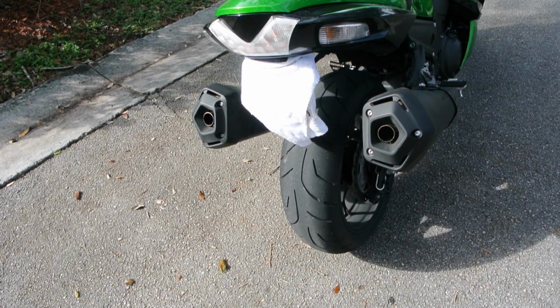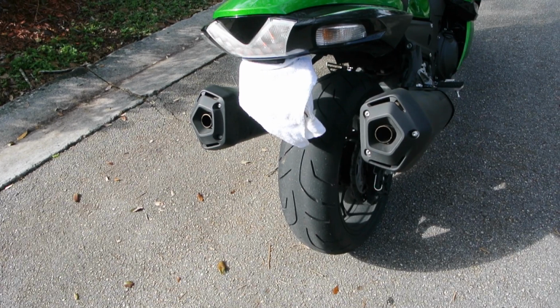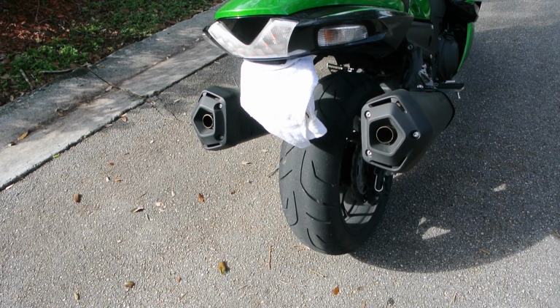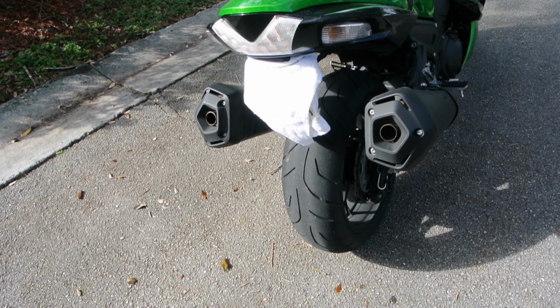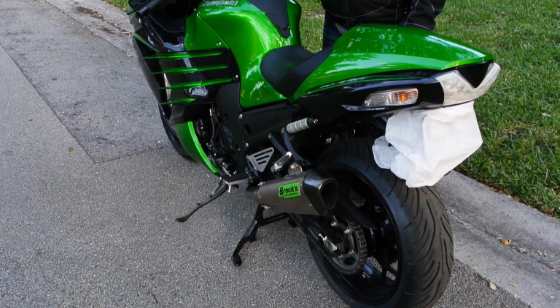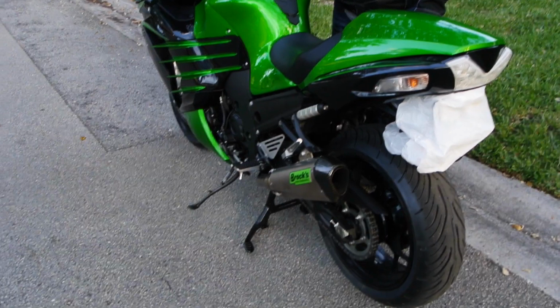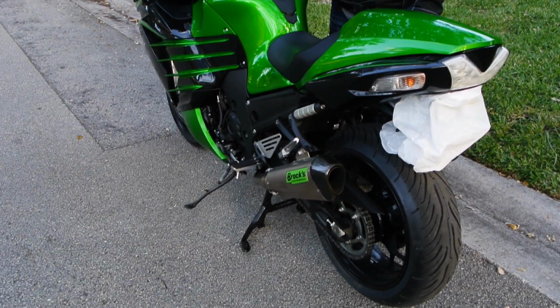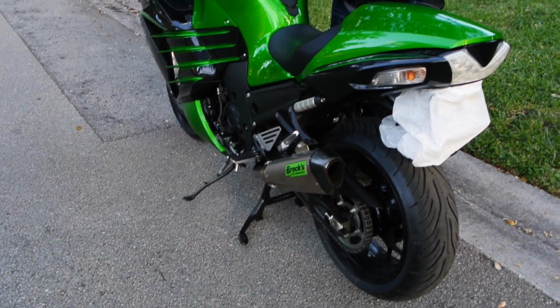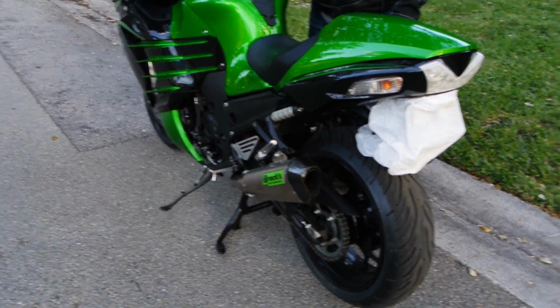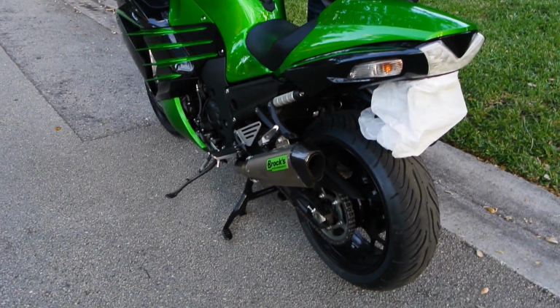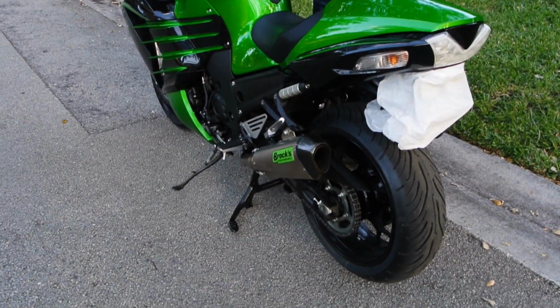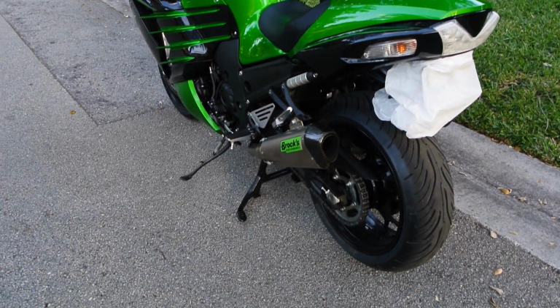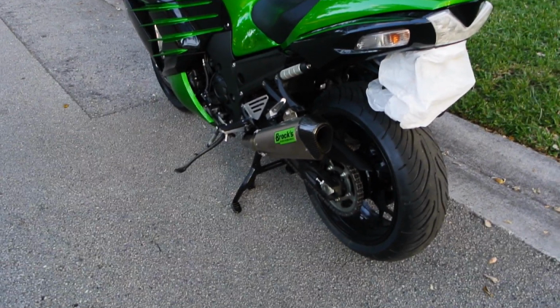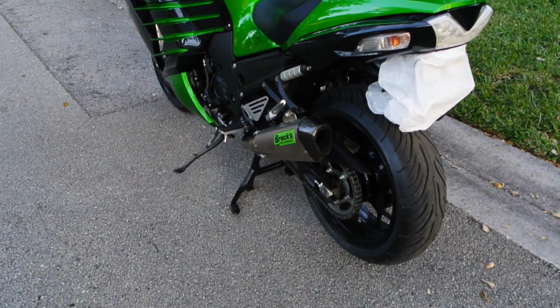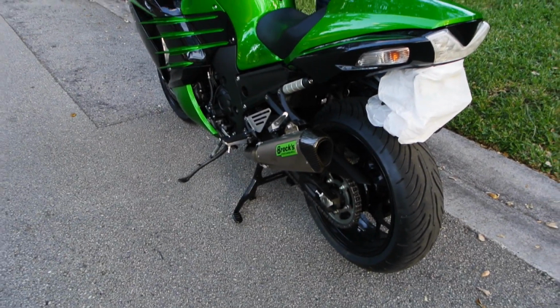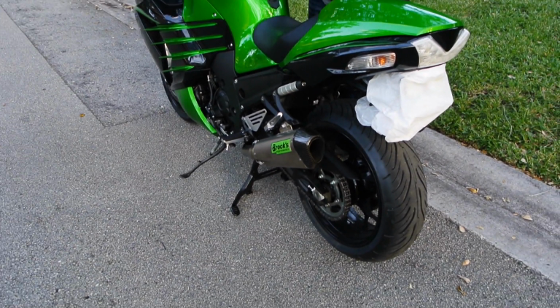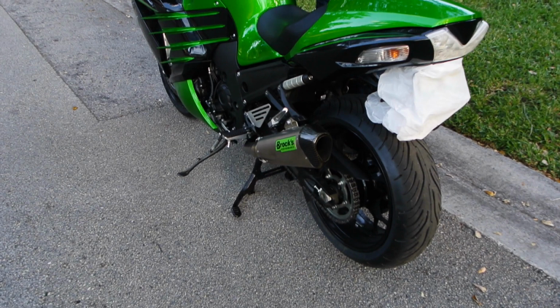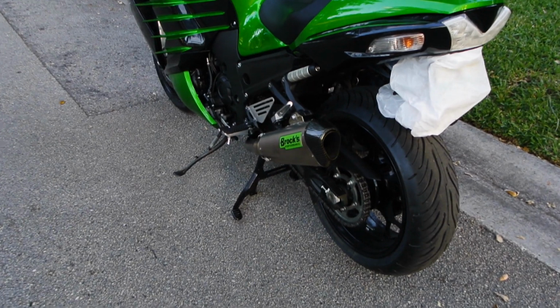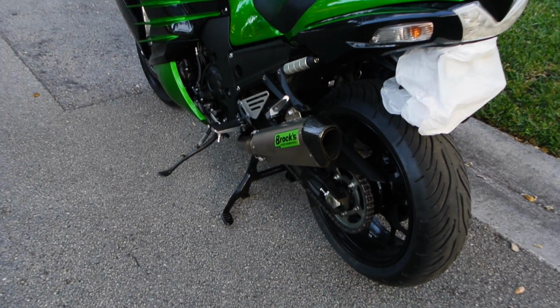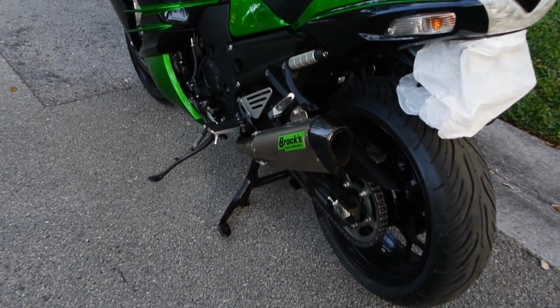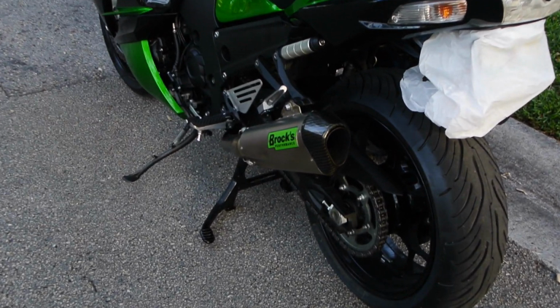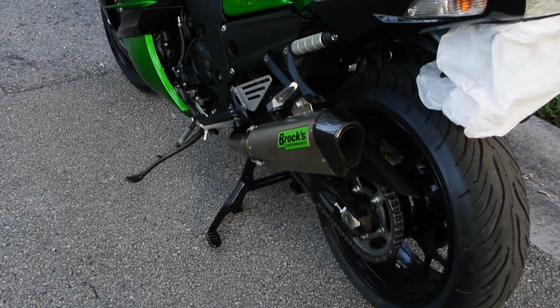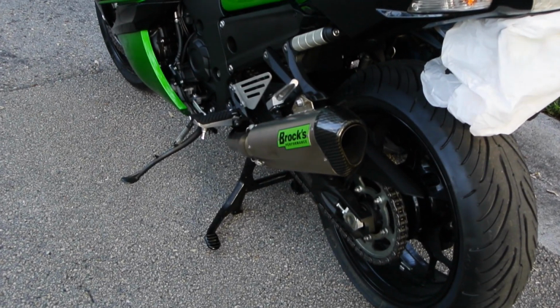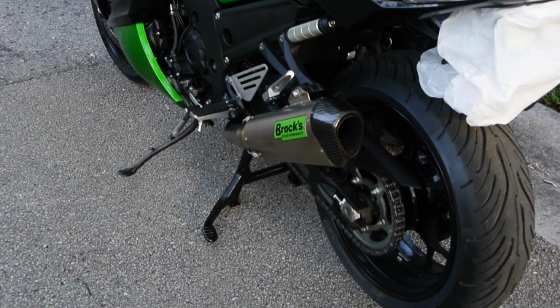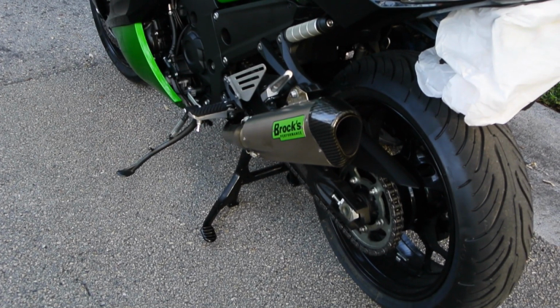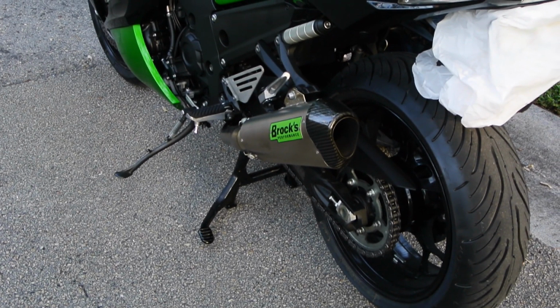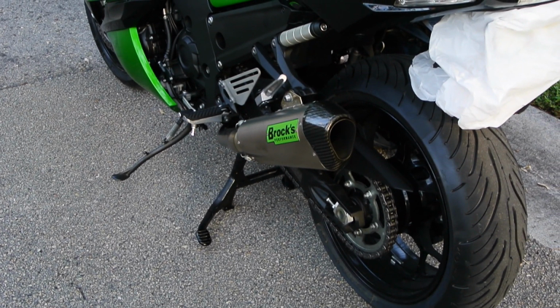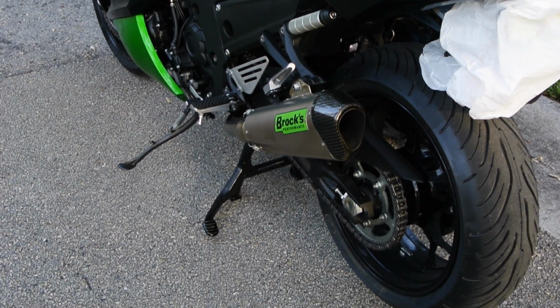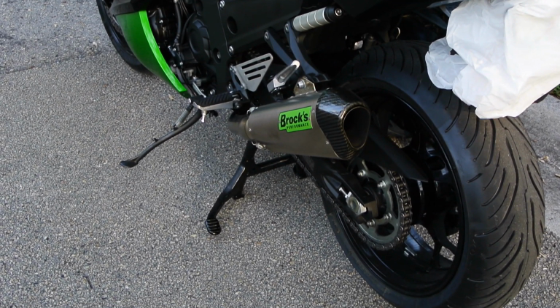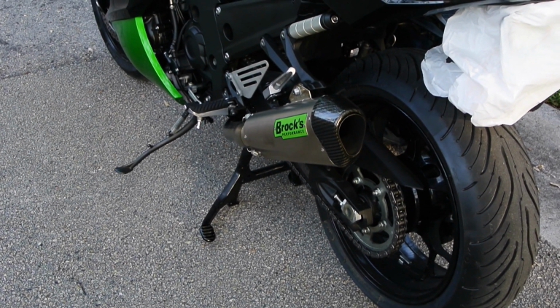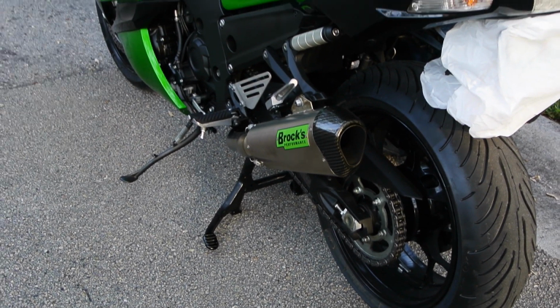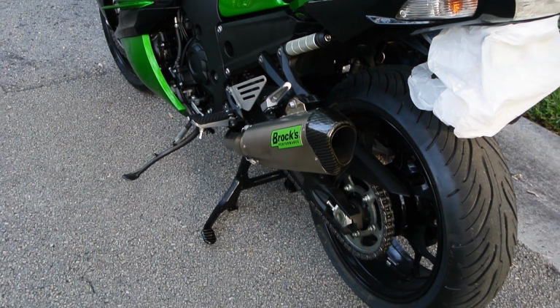This is the Brock's Dual CT Titanium System with a Power Commander 5 and the Brock's Pump Gas Map installed.